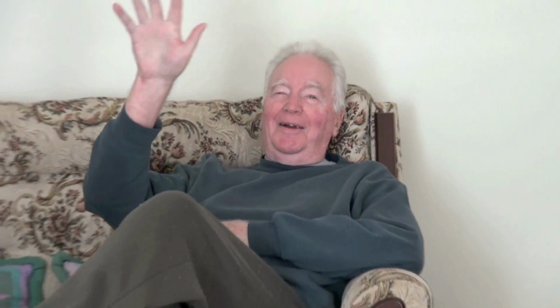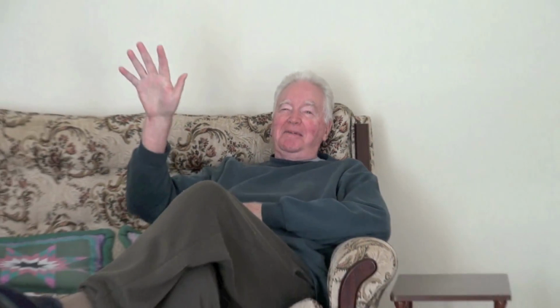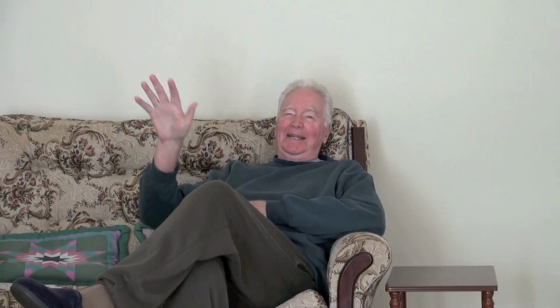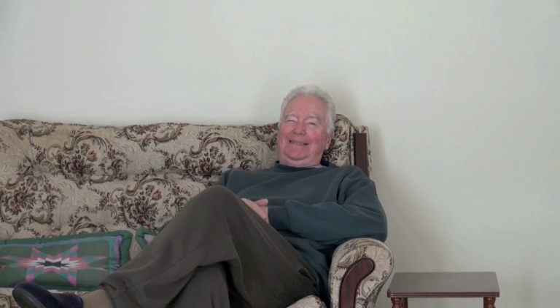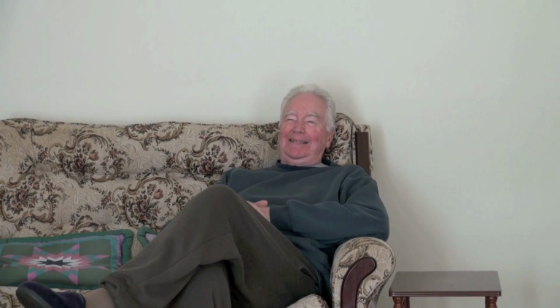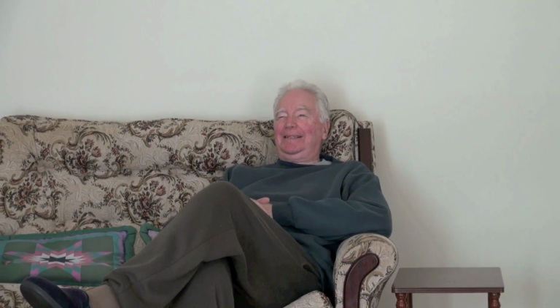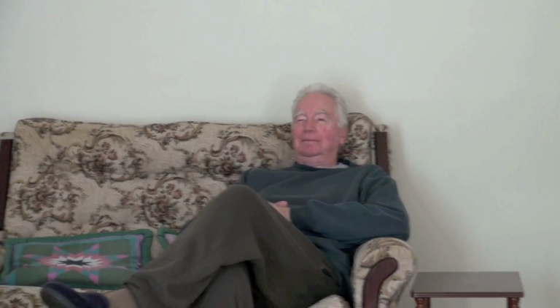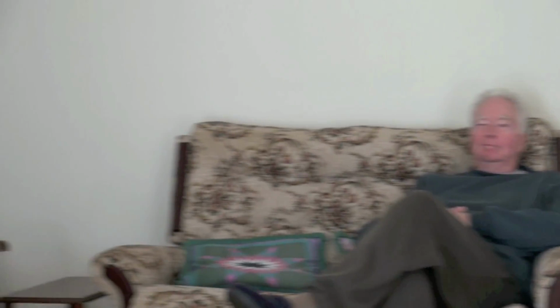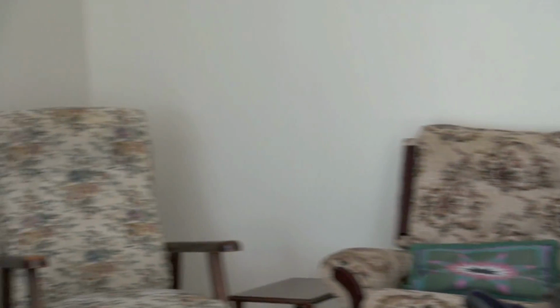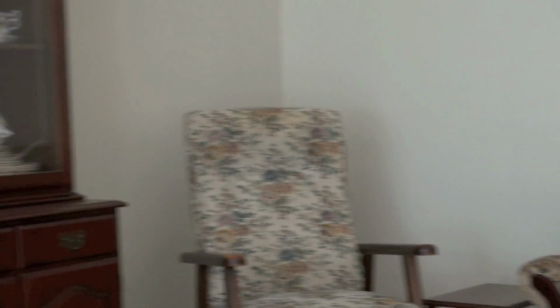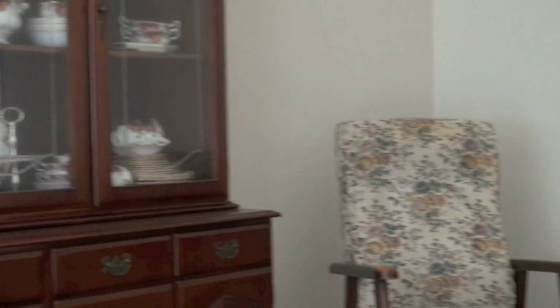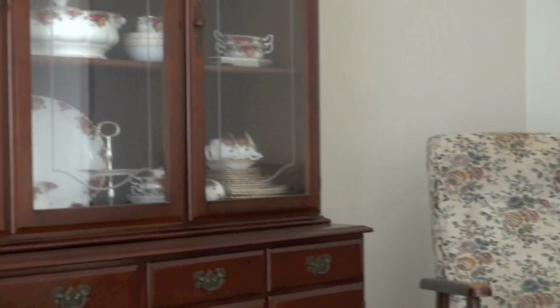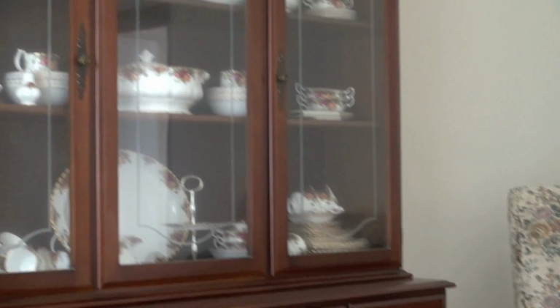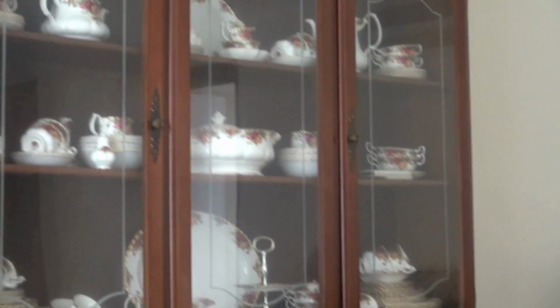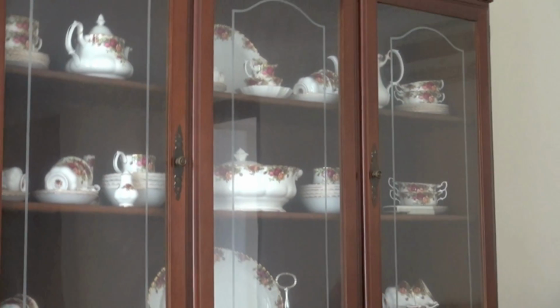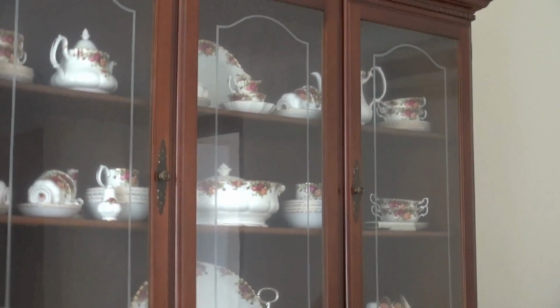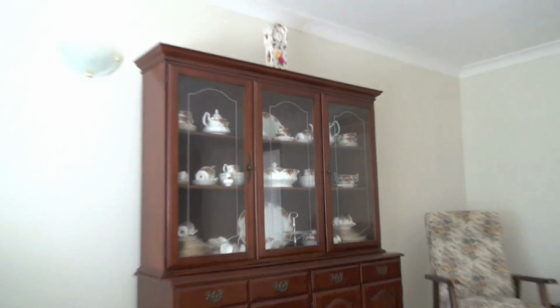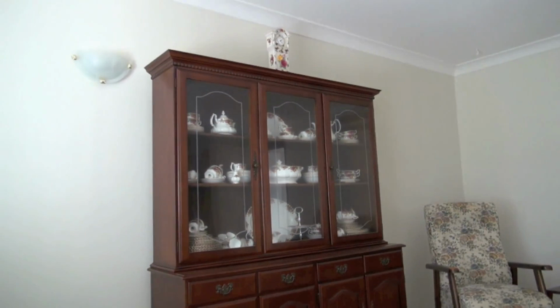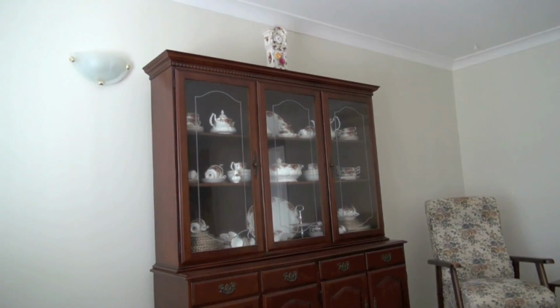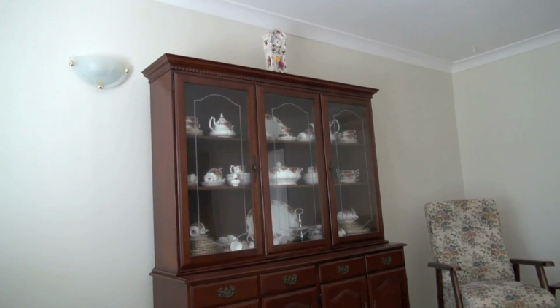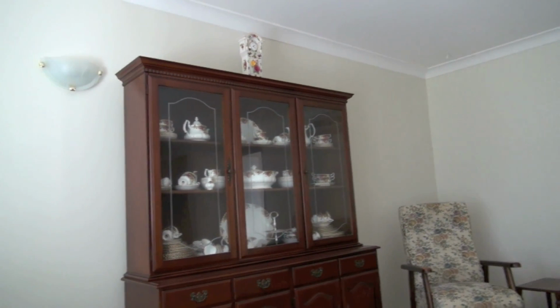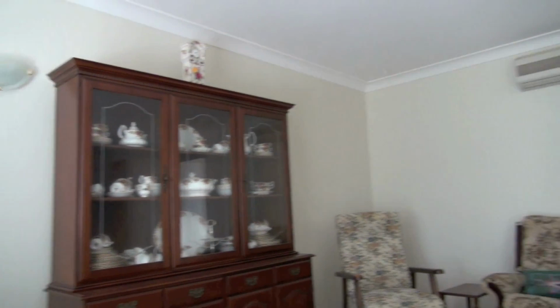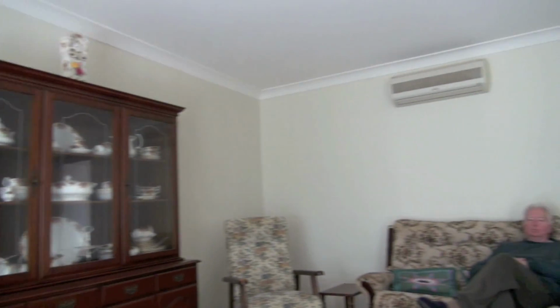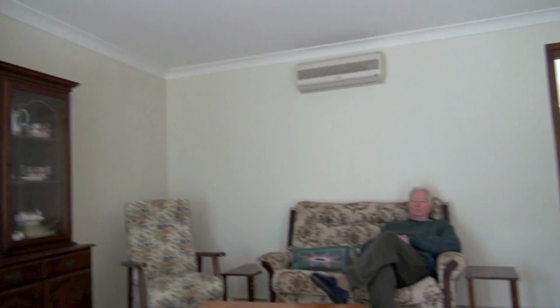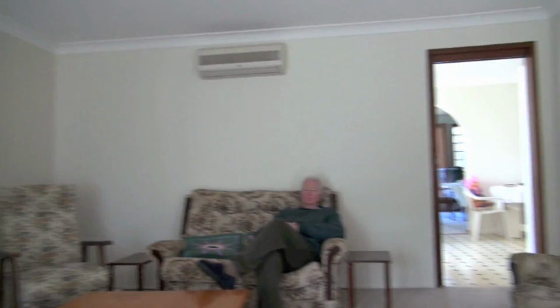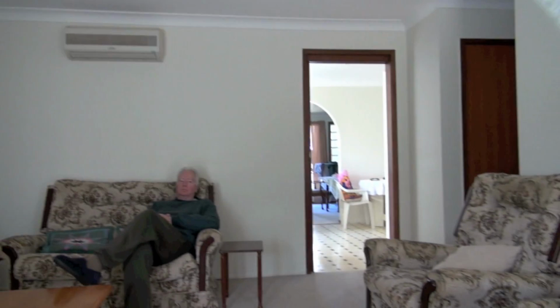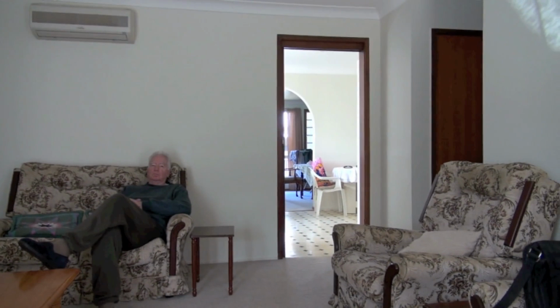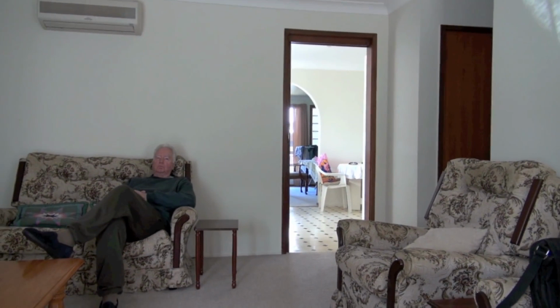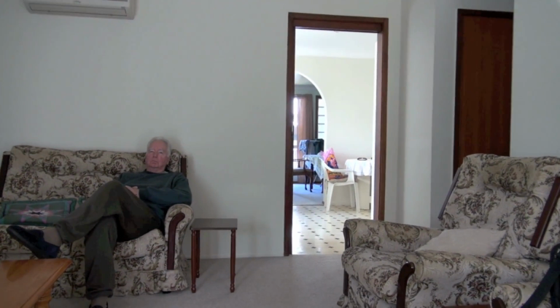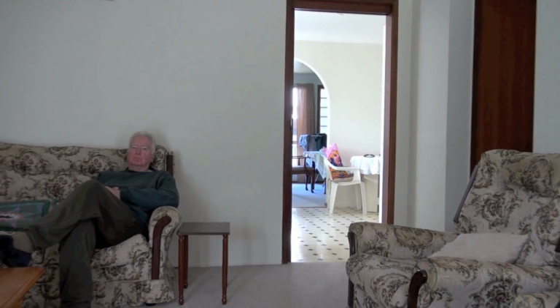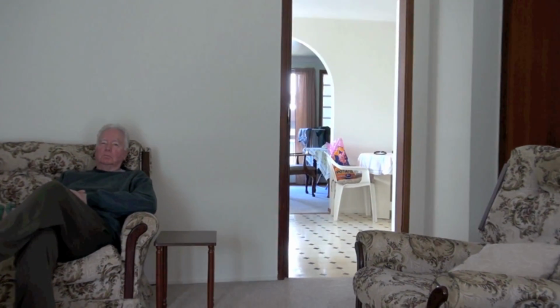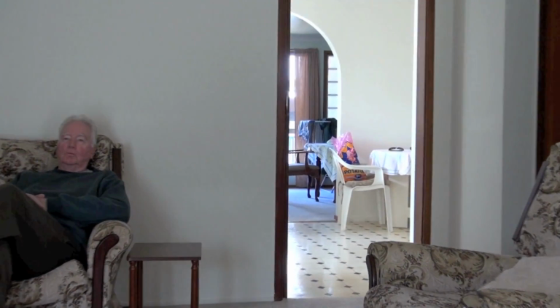Hello everybody! Well, this is in a fairly low light condition and it's still coming out pretty good. Let's see how well the zoom works.